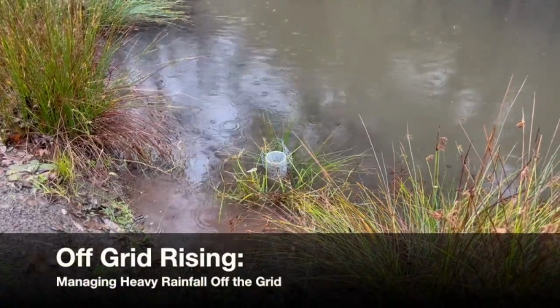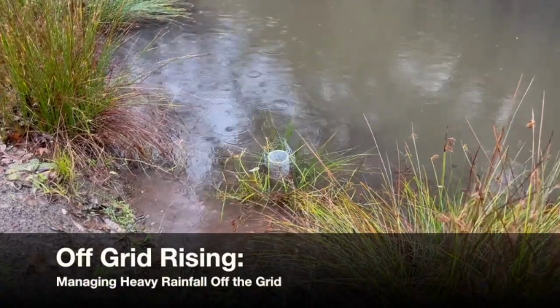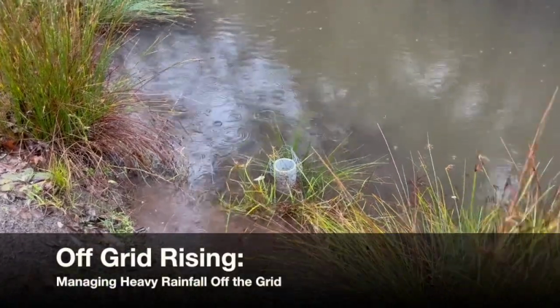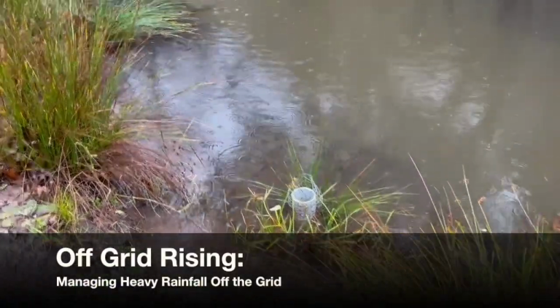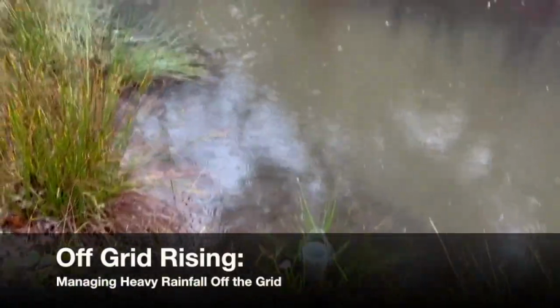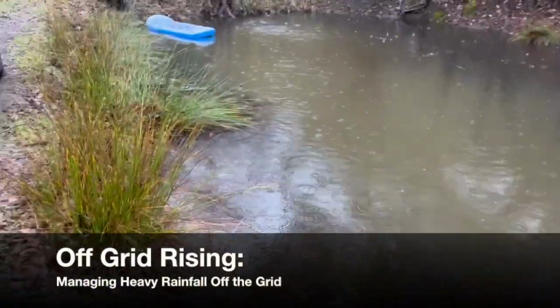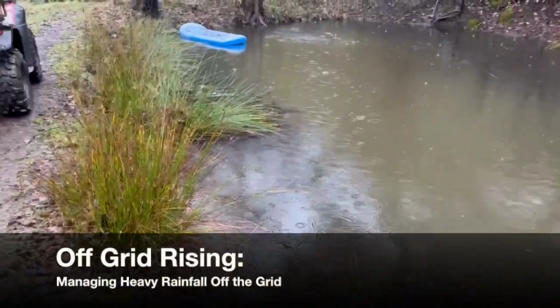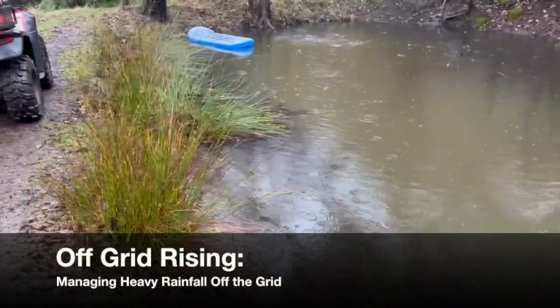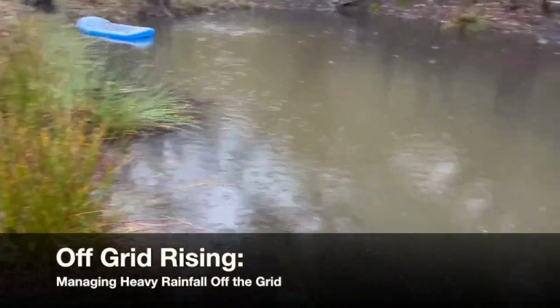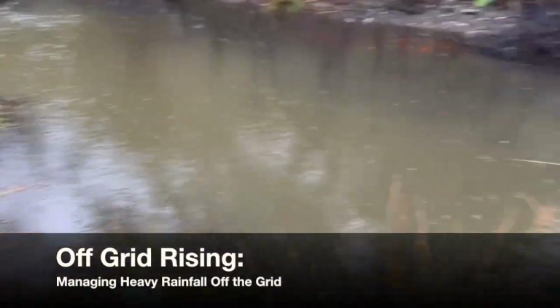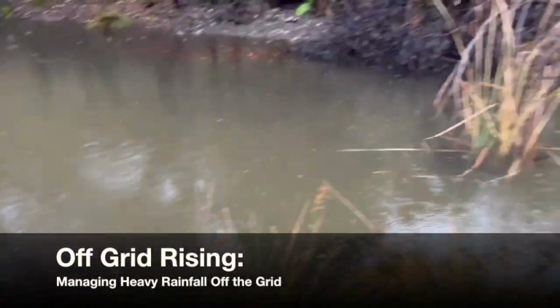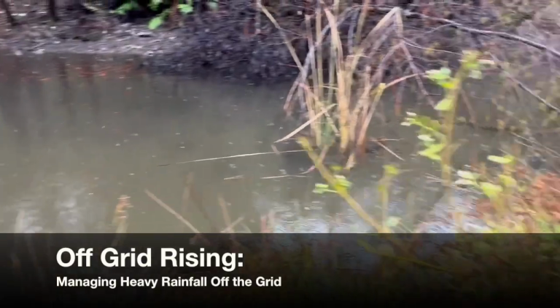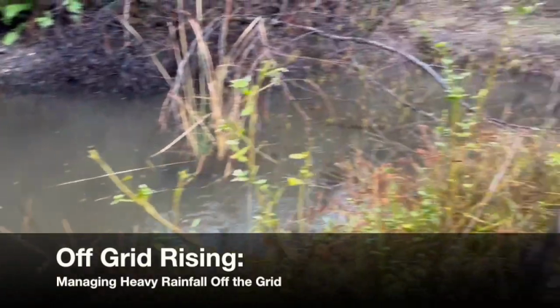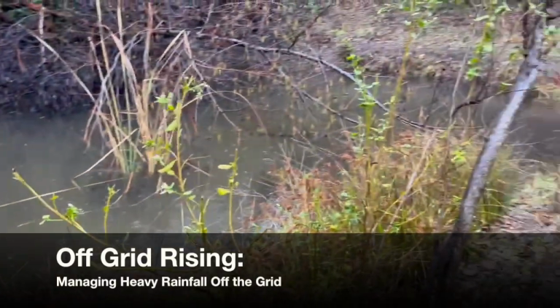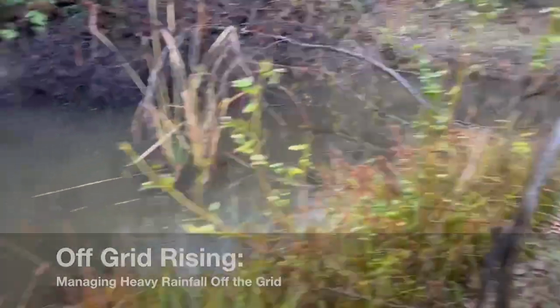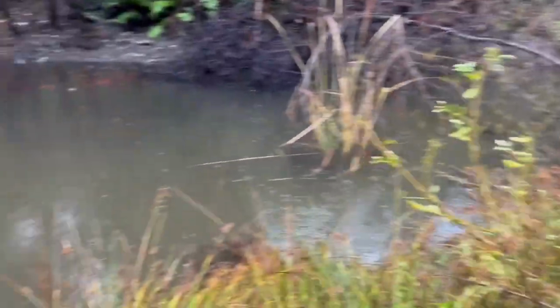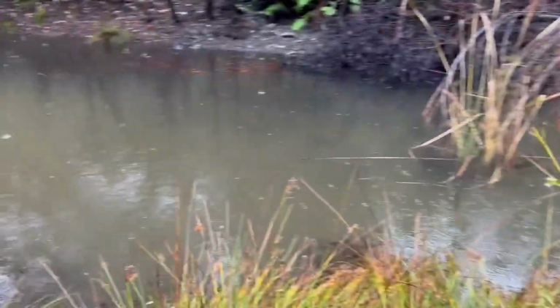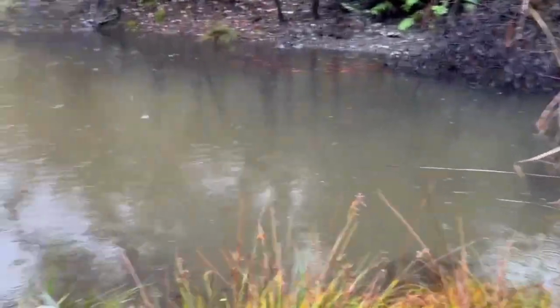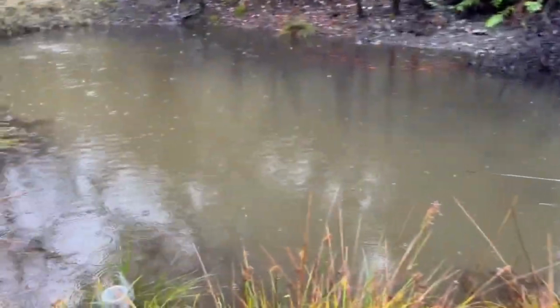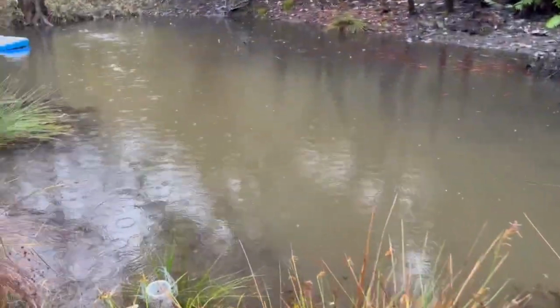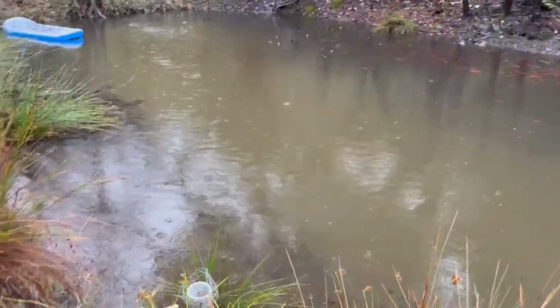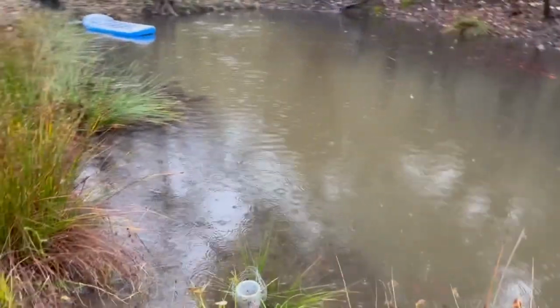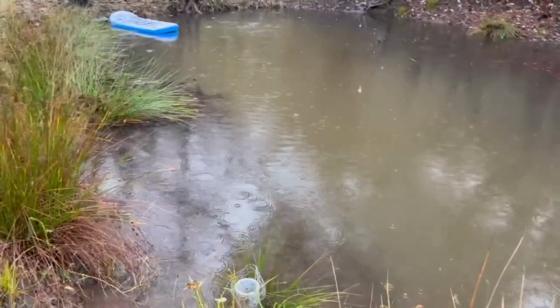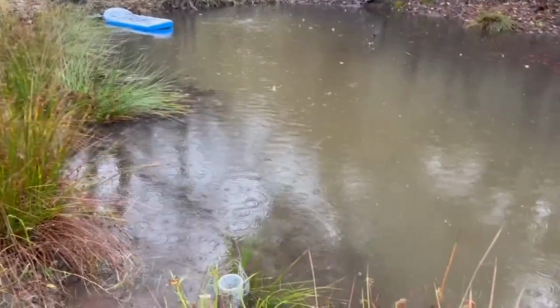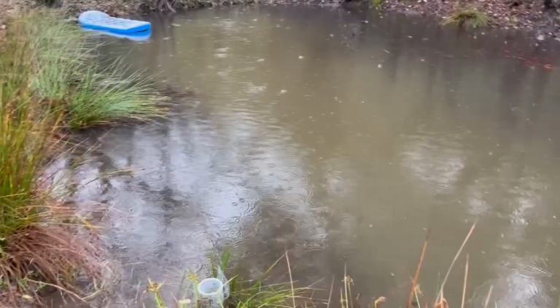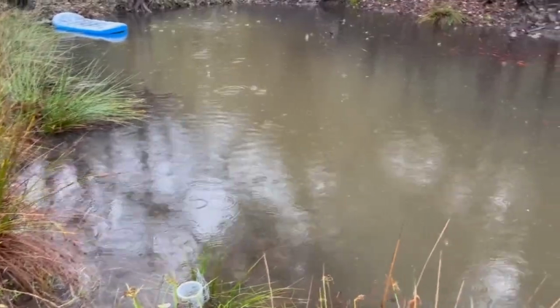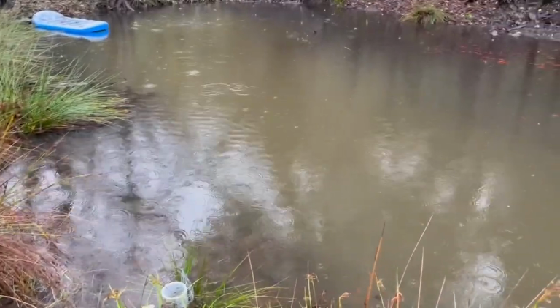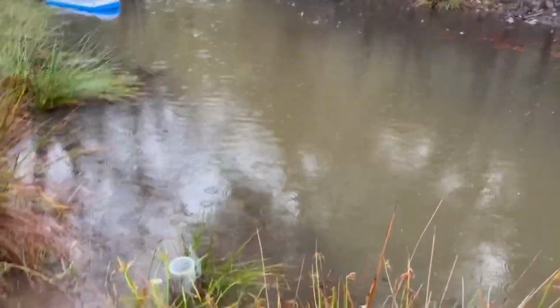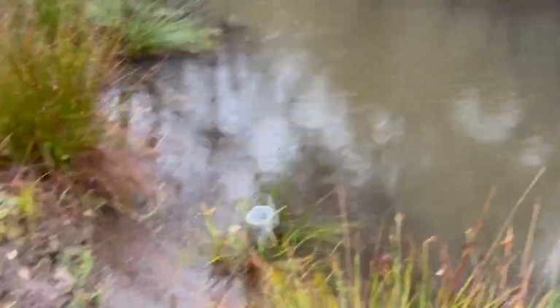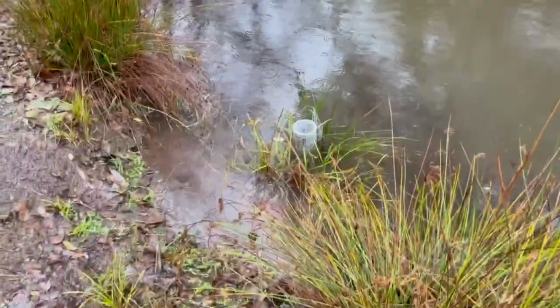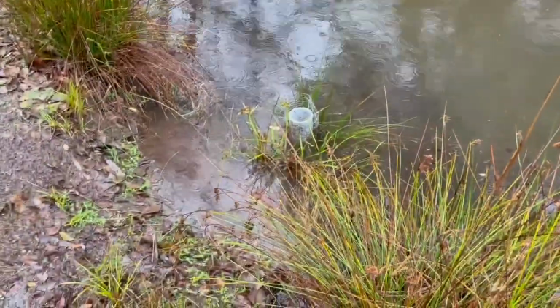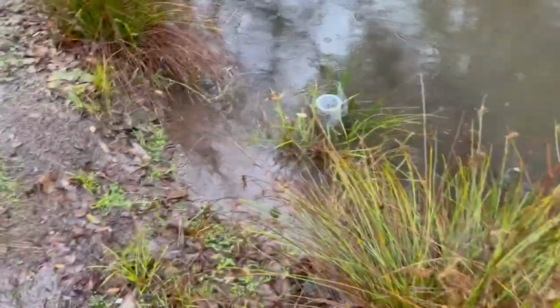Someone was curious a while back about rigging up an overflow for a pond to get a little bit more water storage in the pond. So I'll show you what we did.